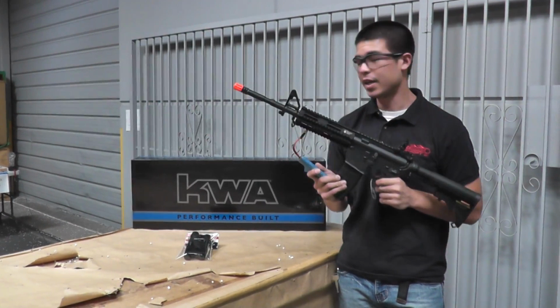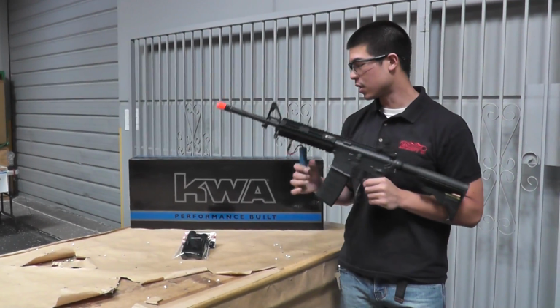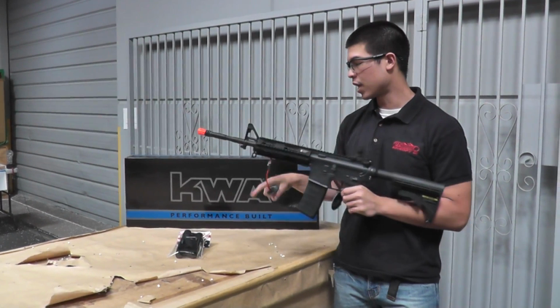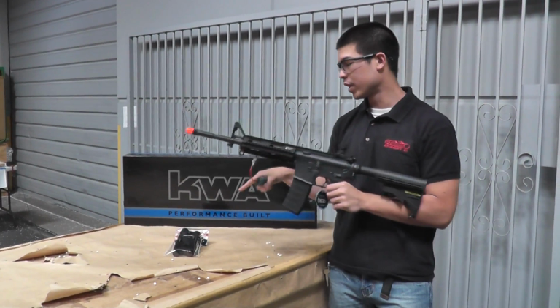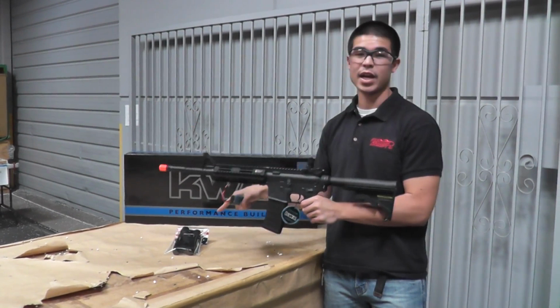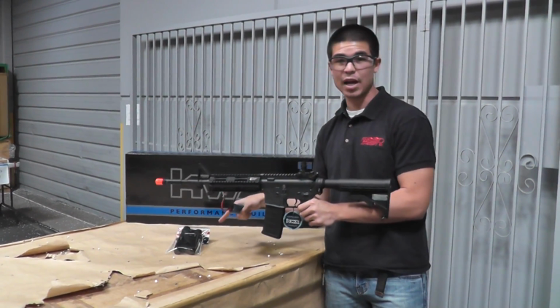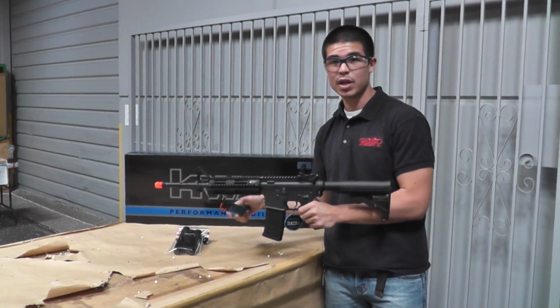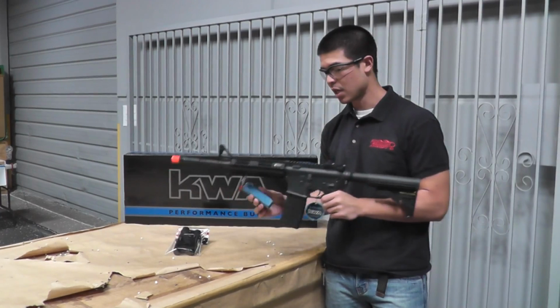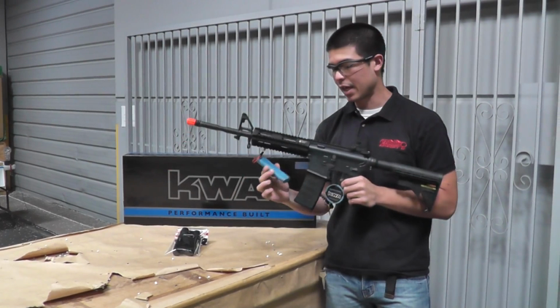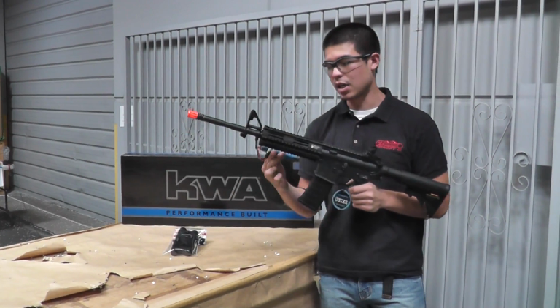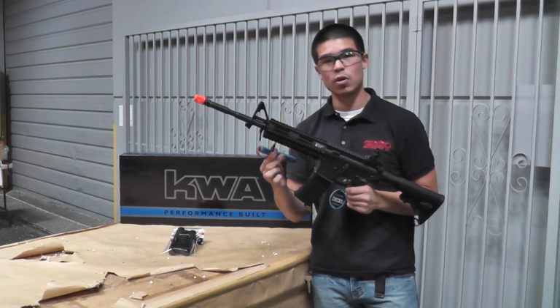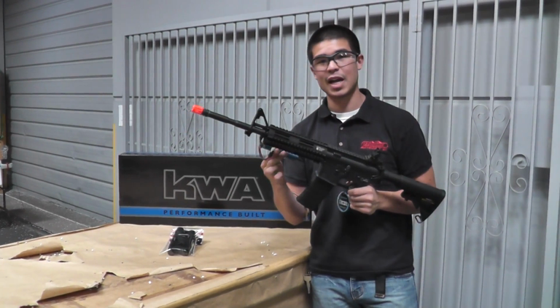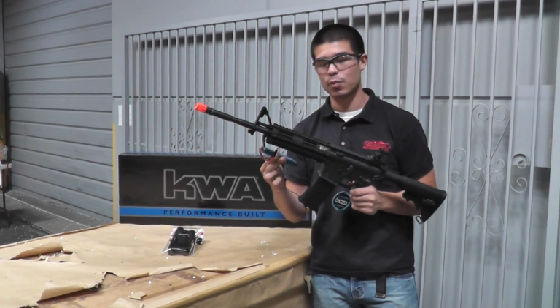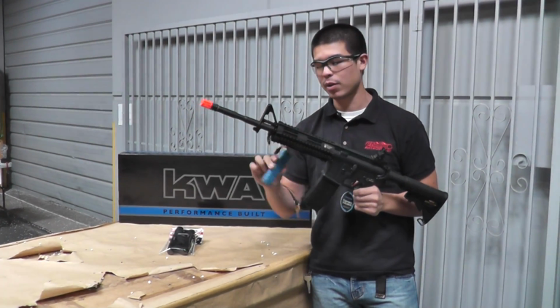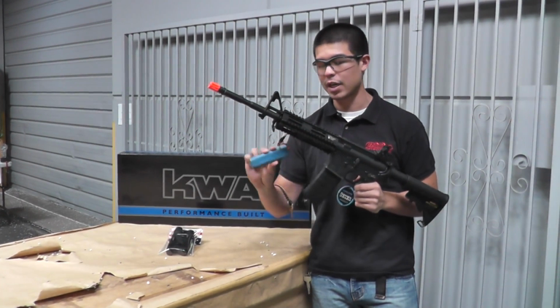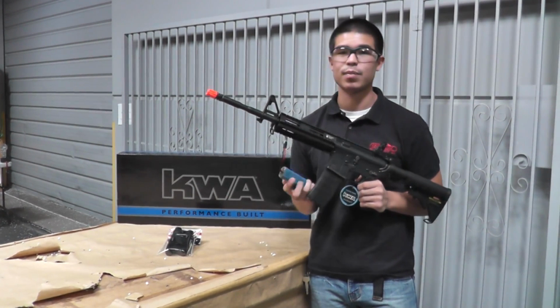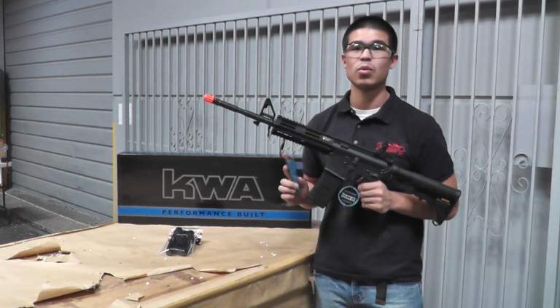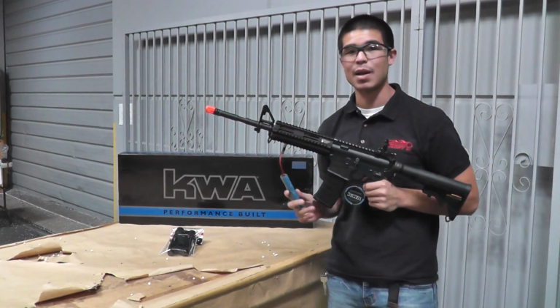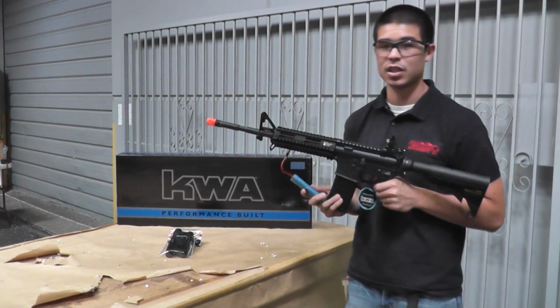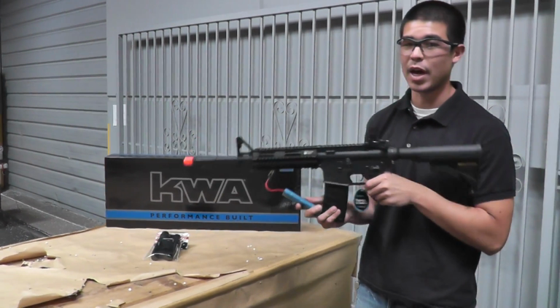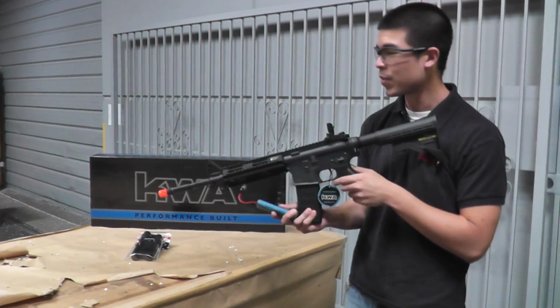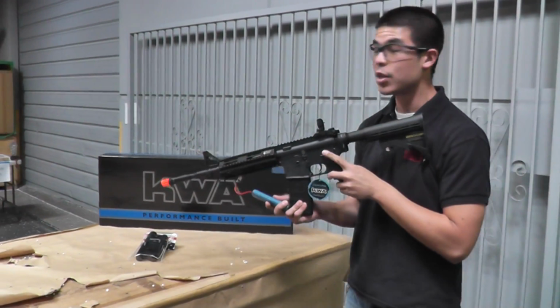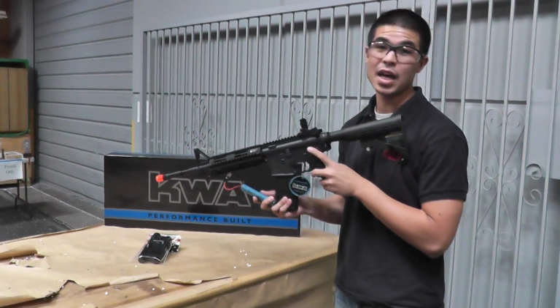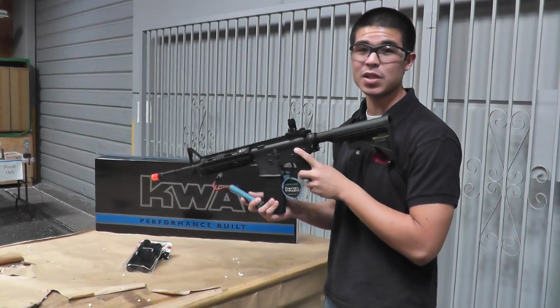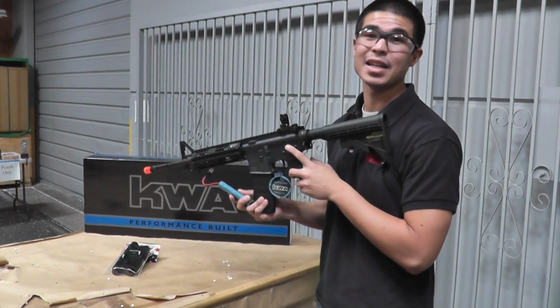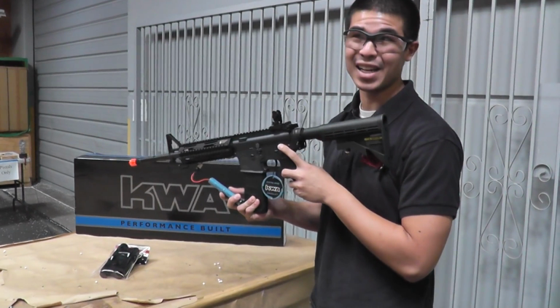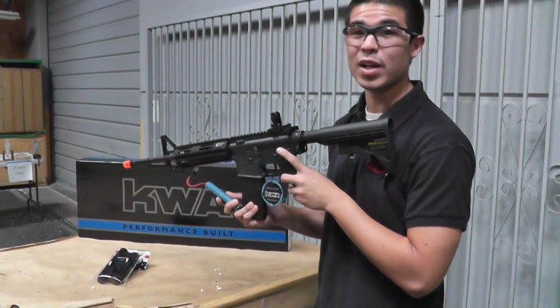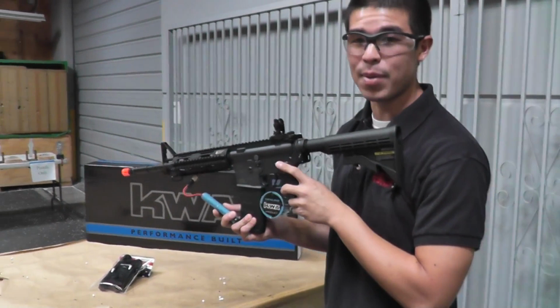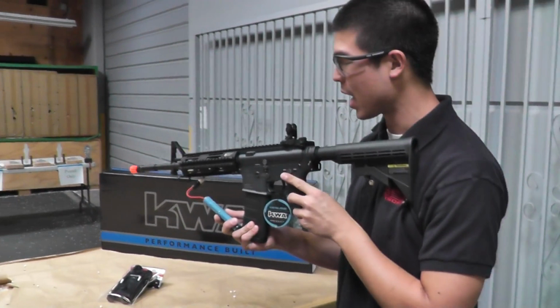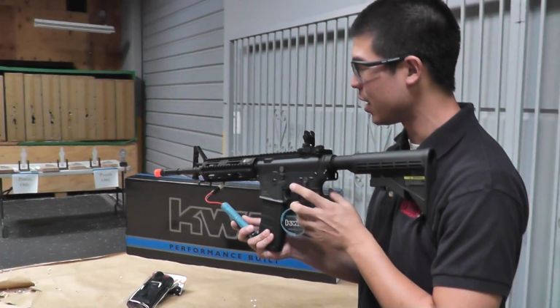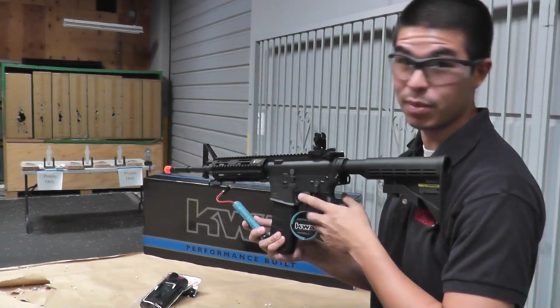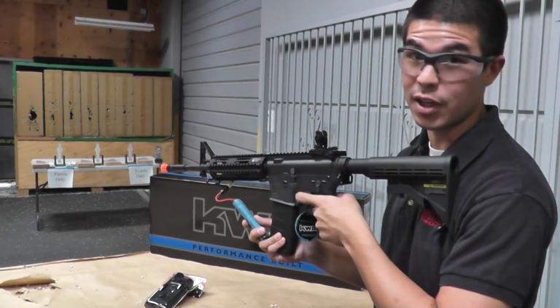It does also come with this Peck battery box that is normally going to hide your battery, but right now we have it plugged in with our 9.6 volt battery, but you can use an 11.1 LiPo and you're going to be good to go.